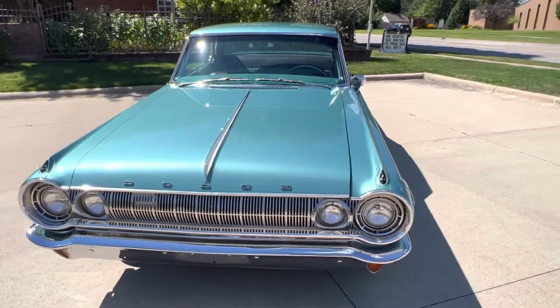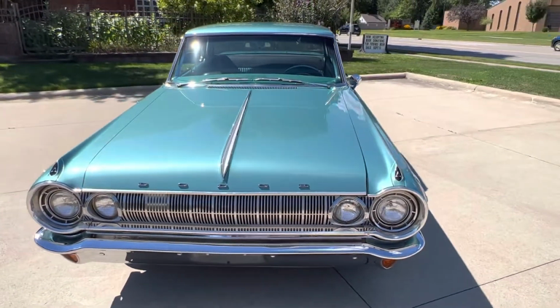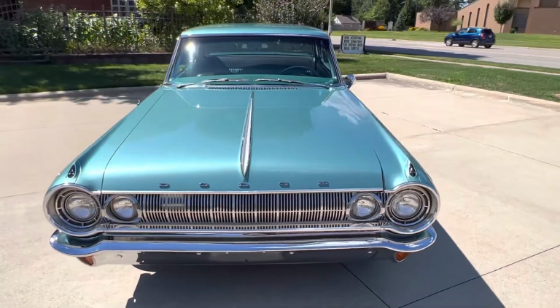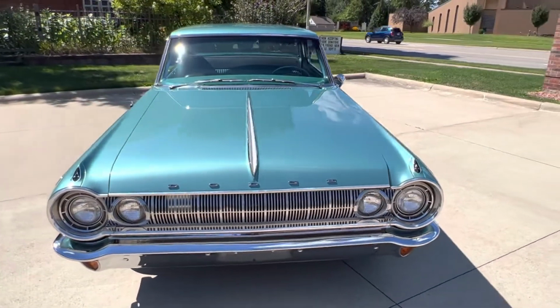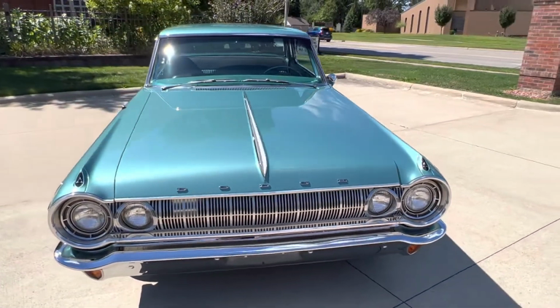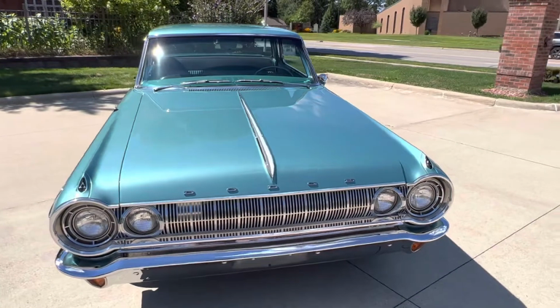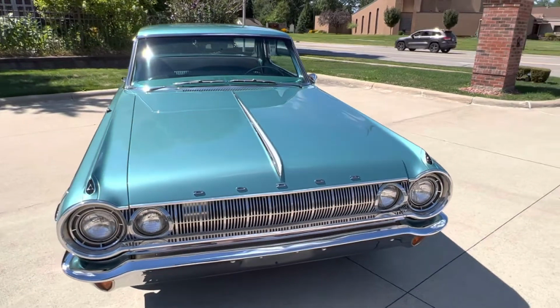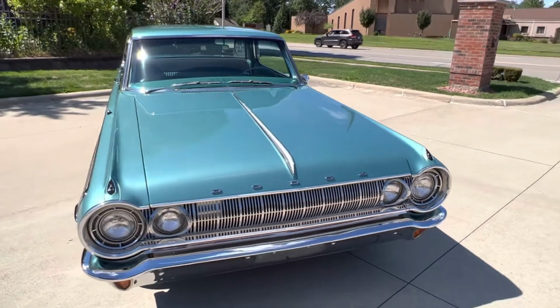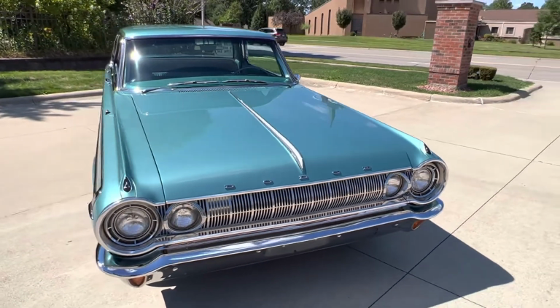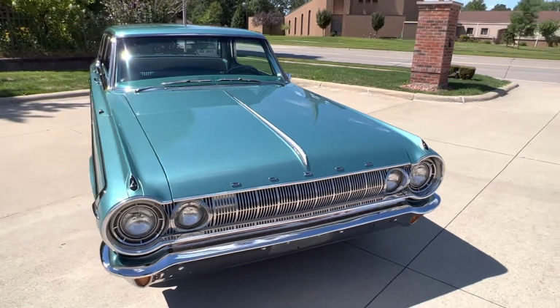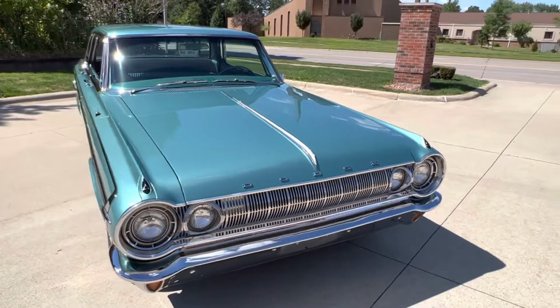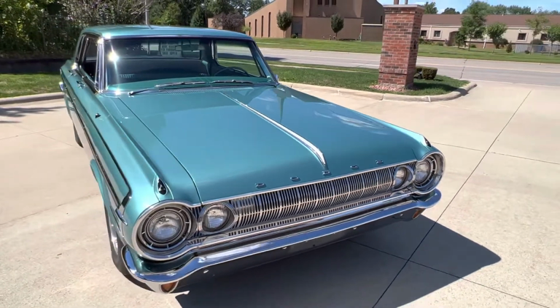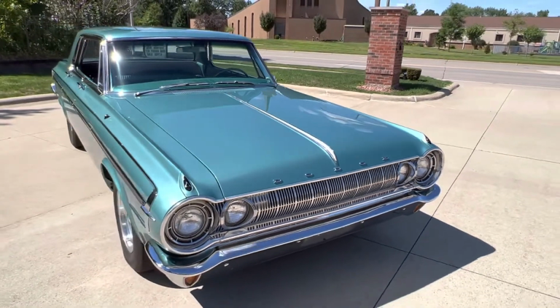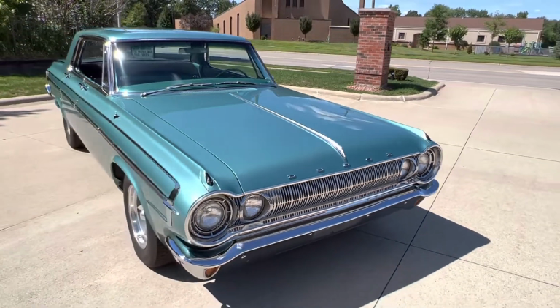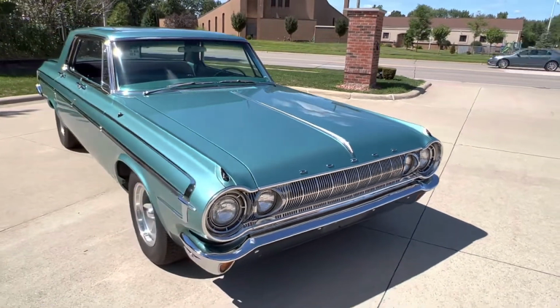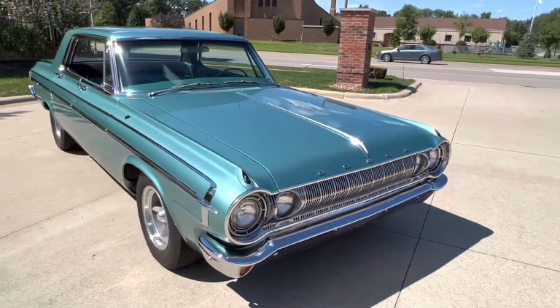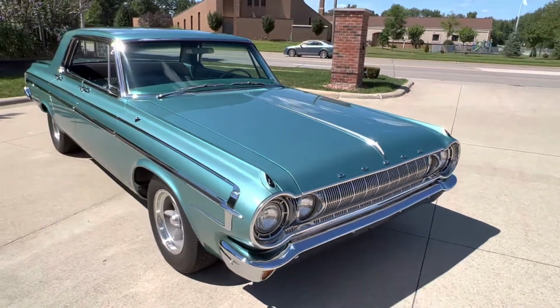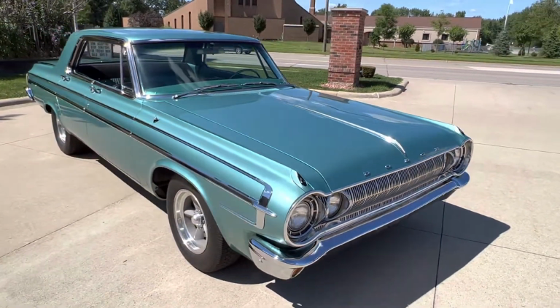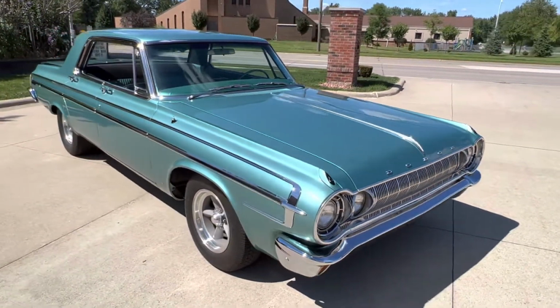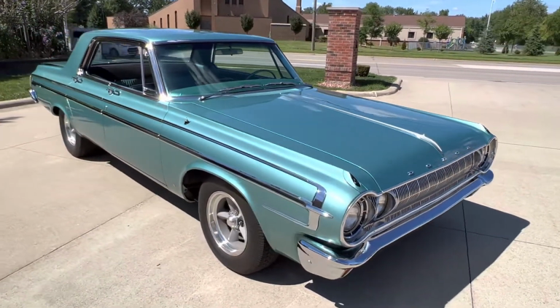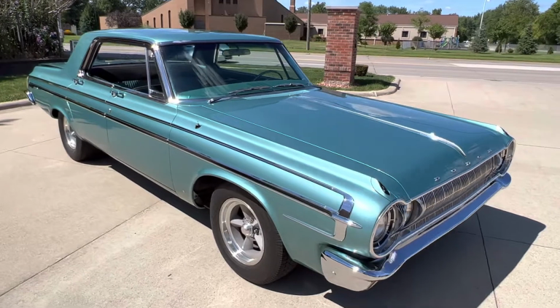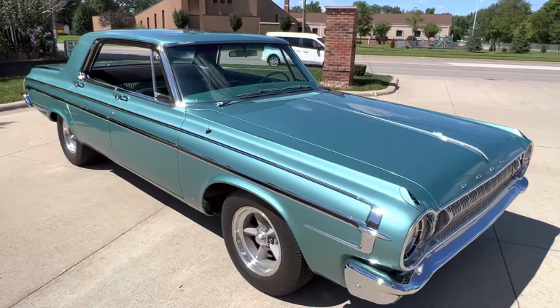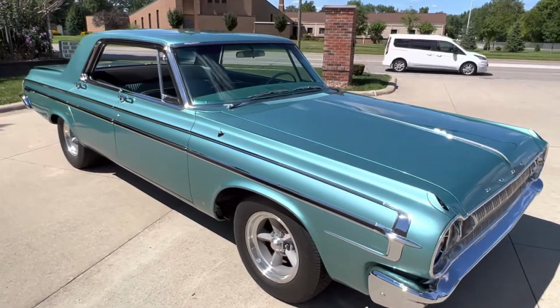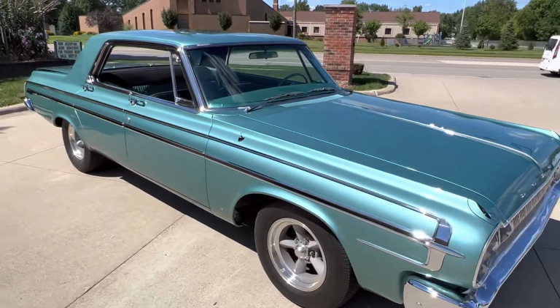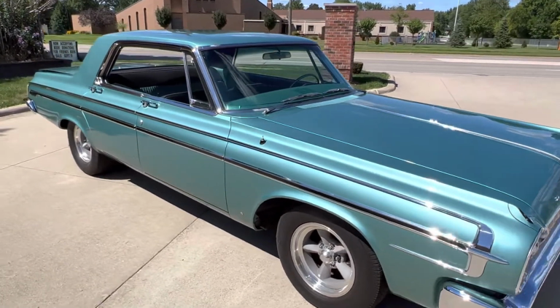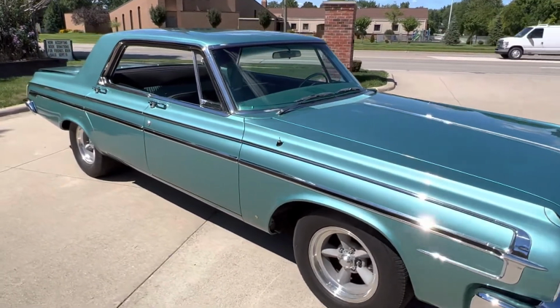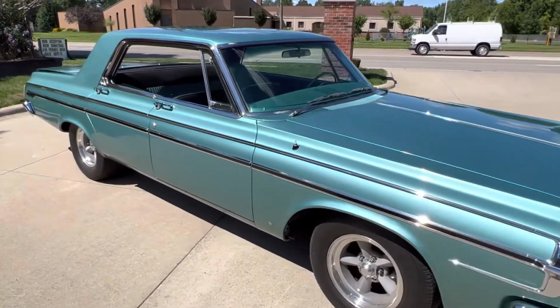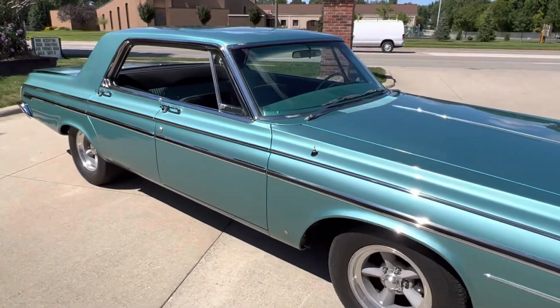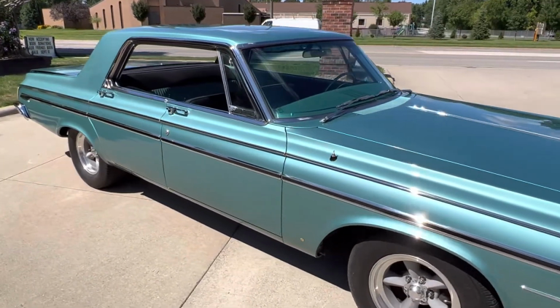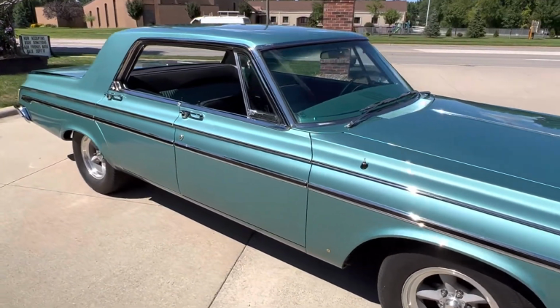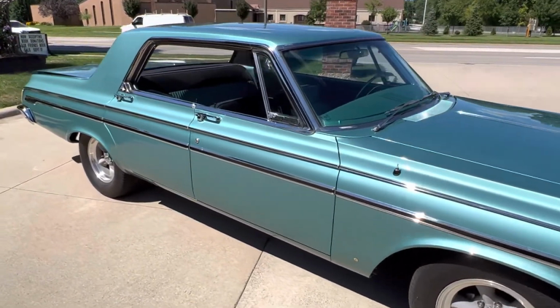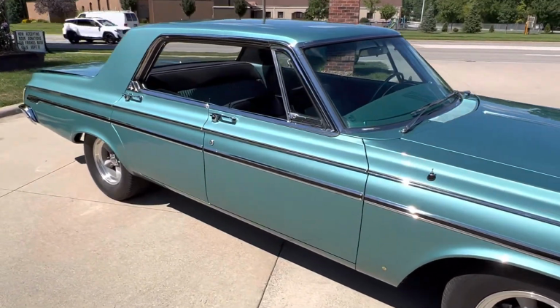This car was born a 318, now it's a 426 Max Wedge Tribute. Beautiful restoration. Runs and drives awesome.